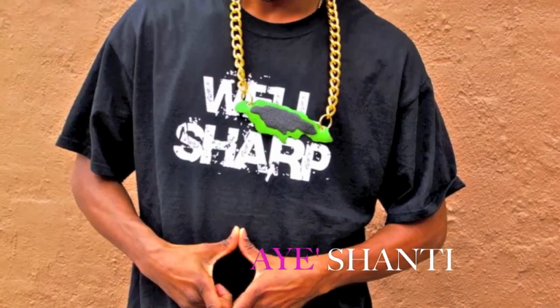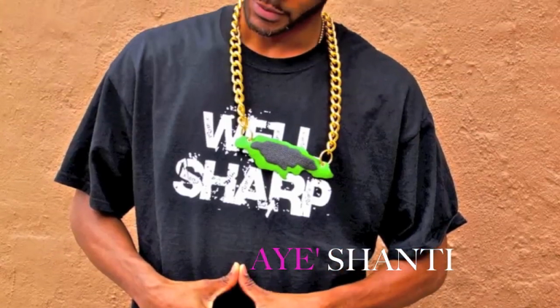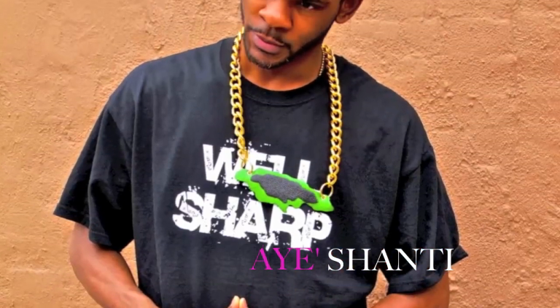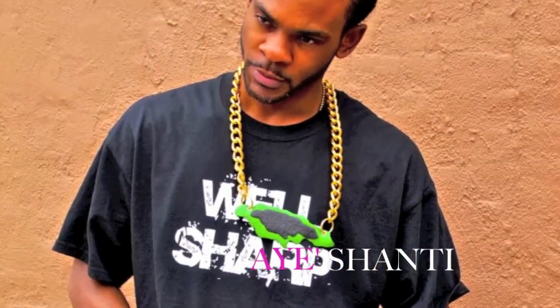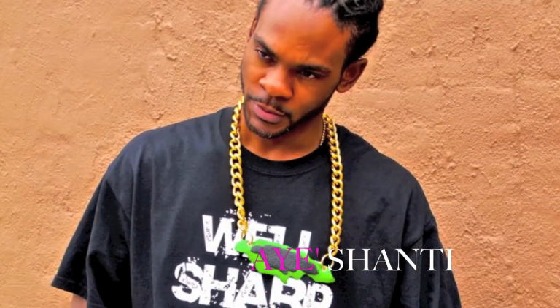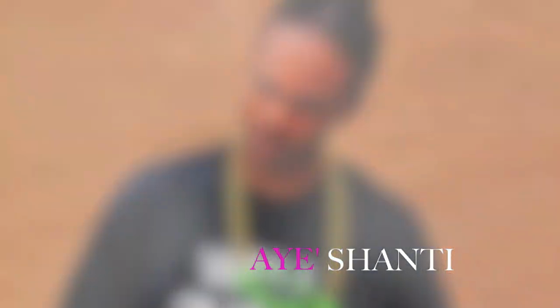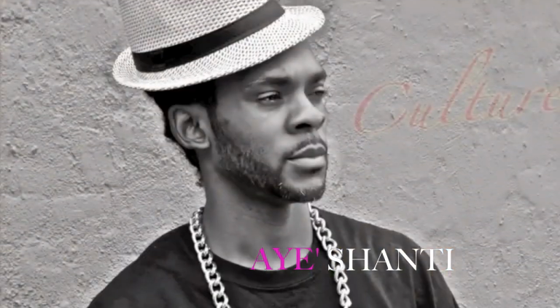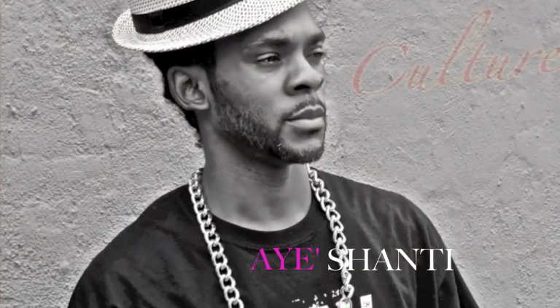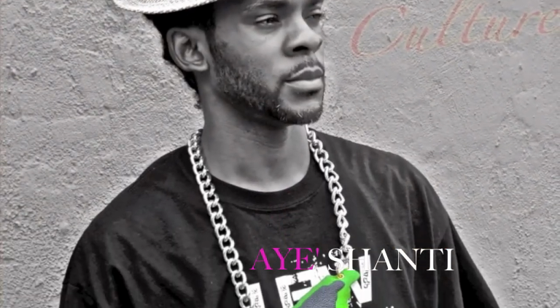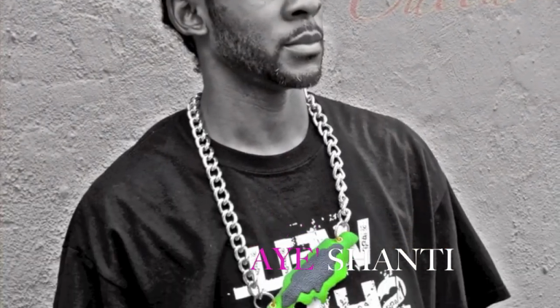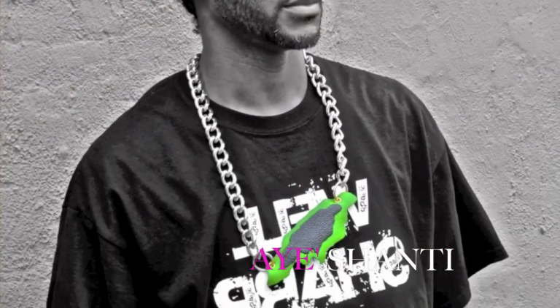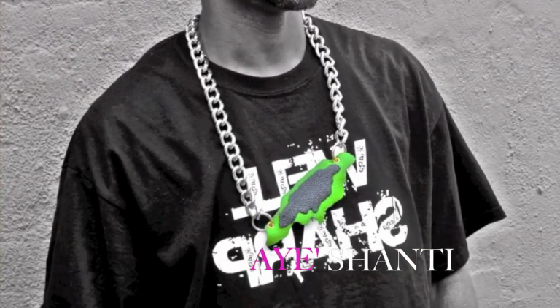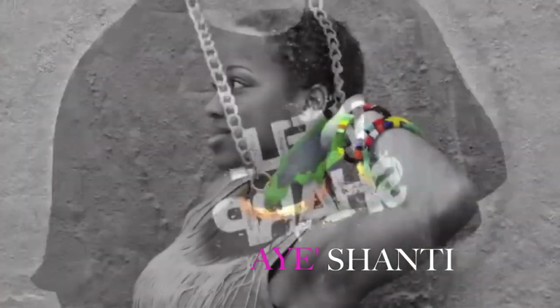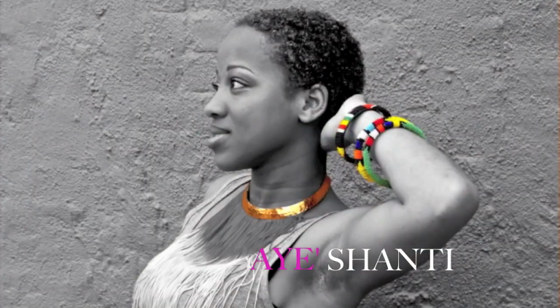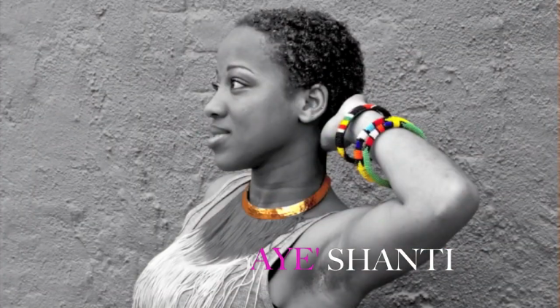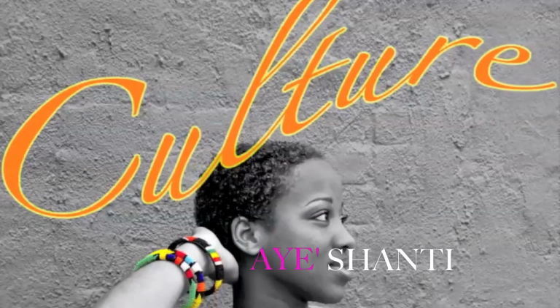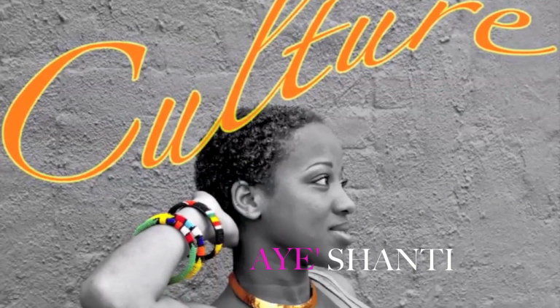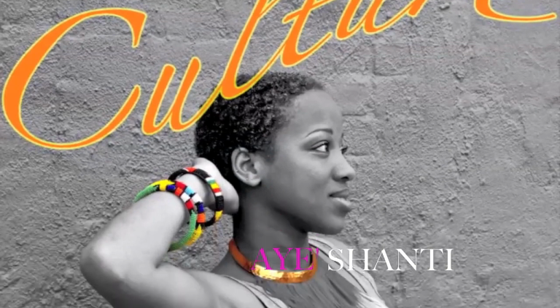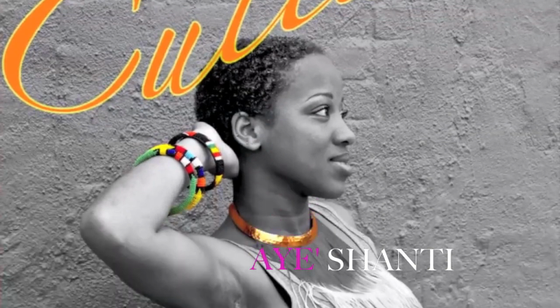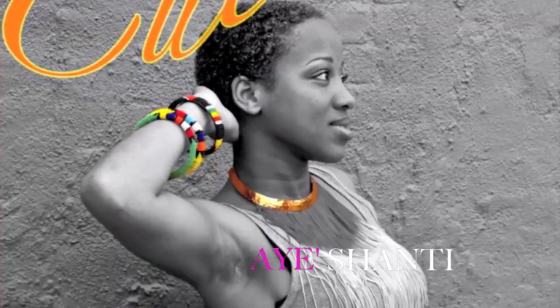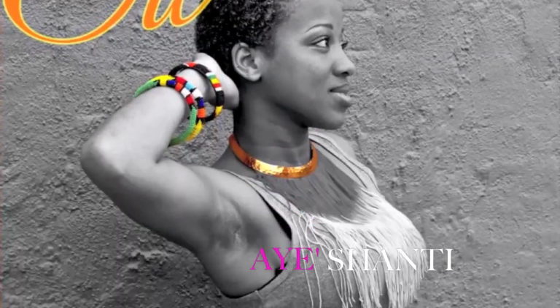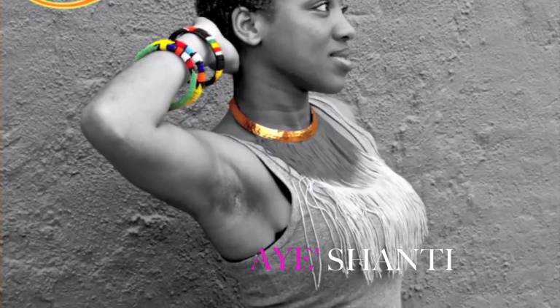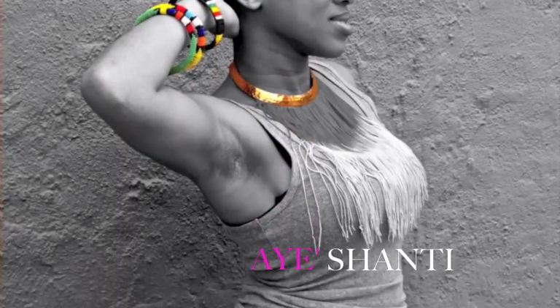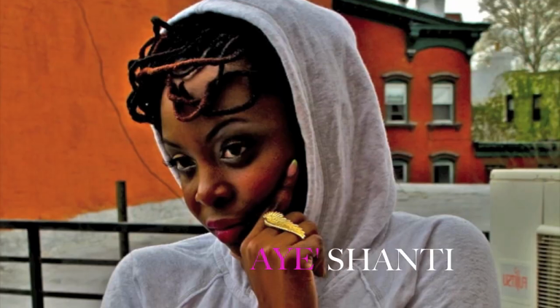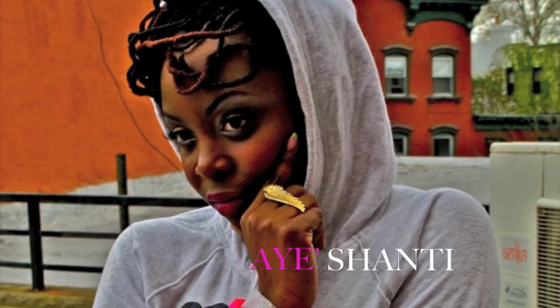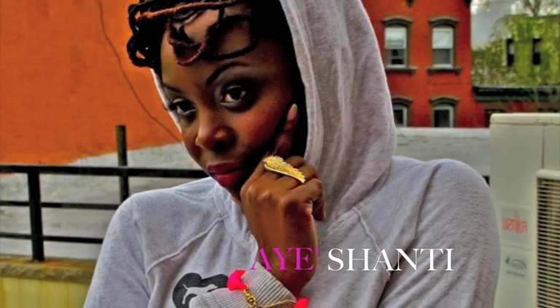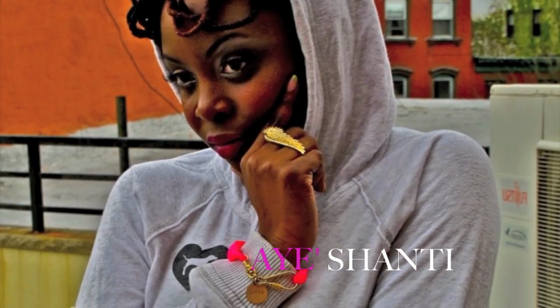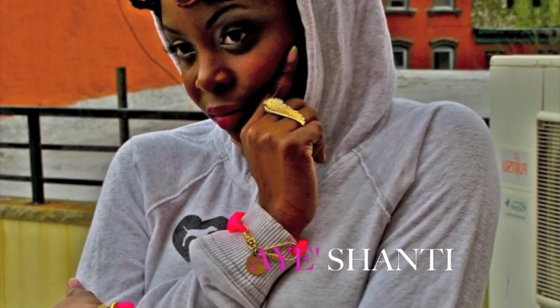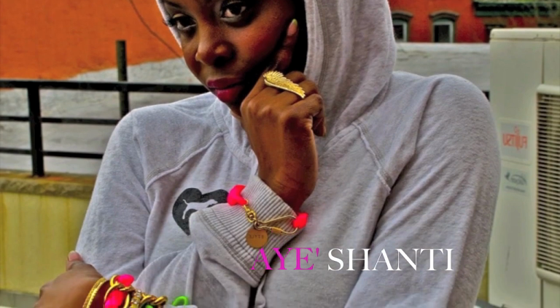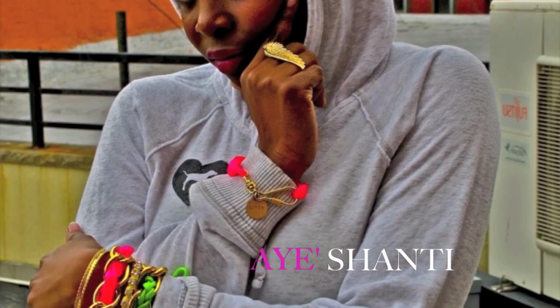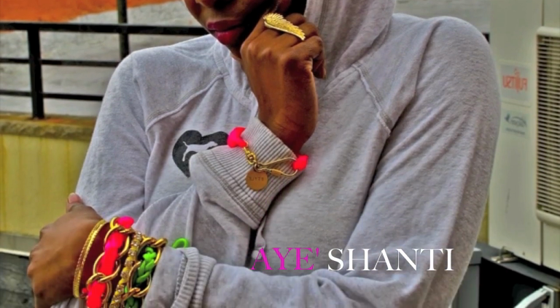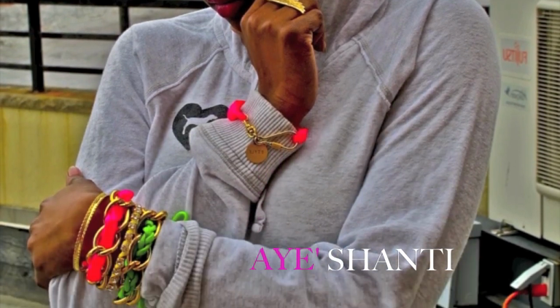So enjoy this sneak peek. Be sure to check me out on www.iShanty.blogspot.com, and below you'll find all the information from the fabulous design team and more. Blessings.